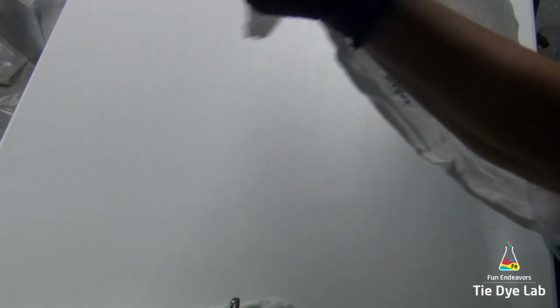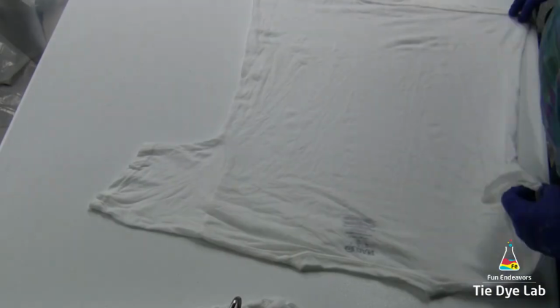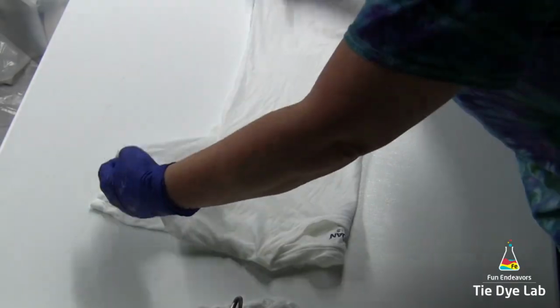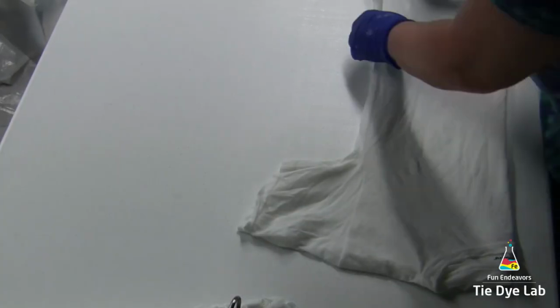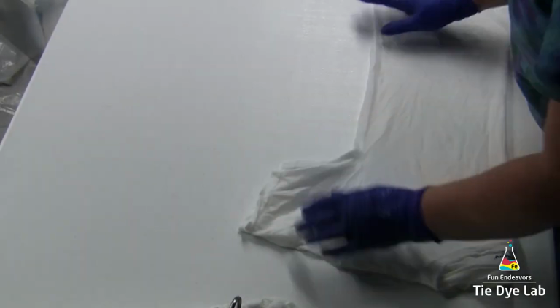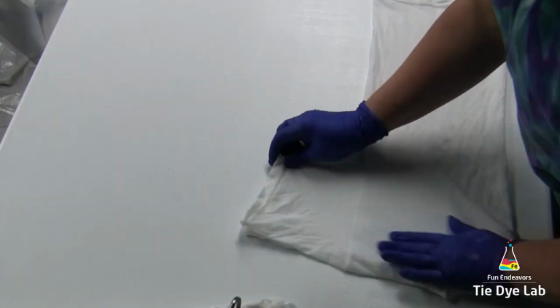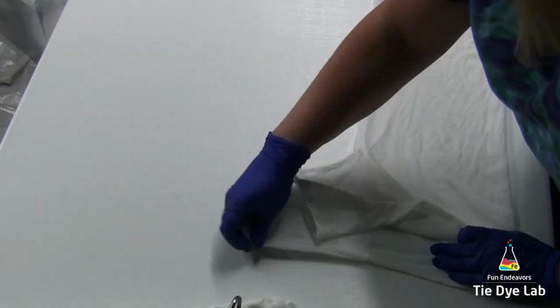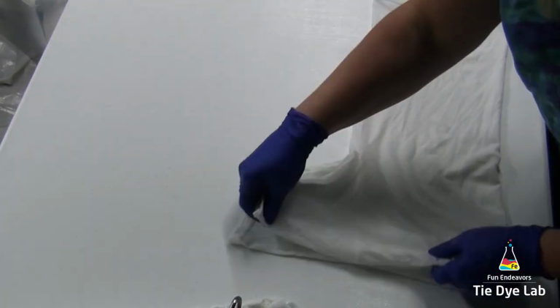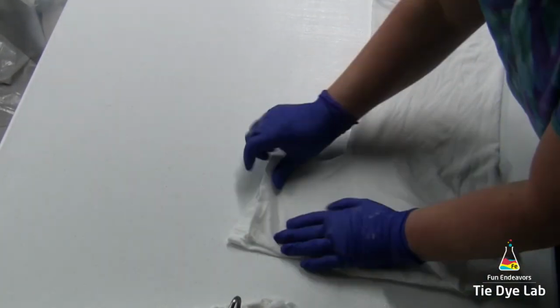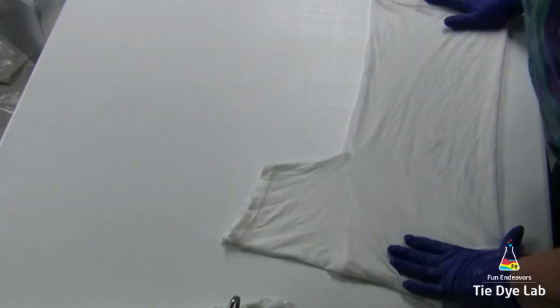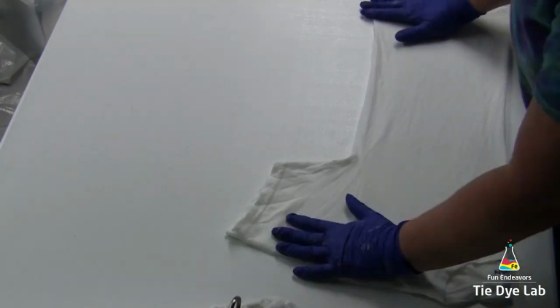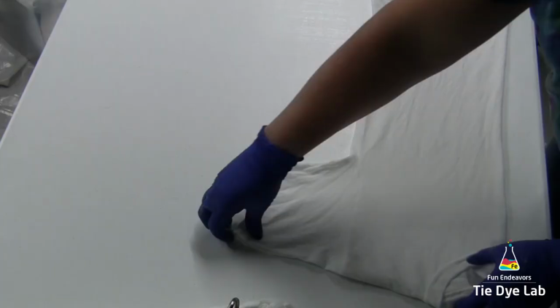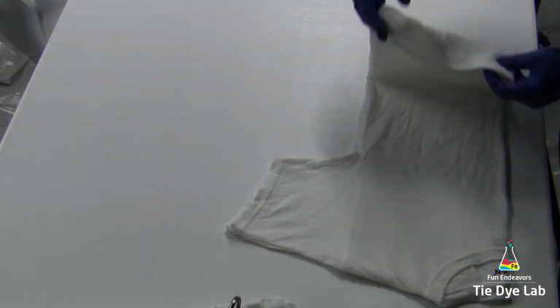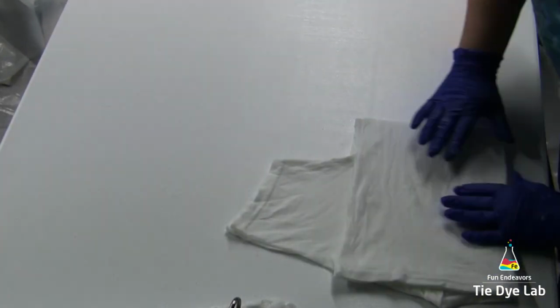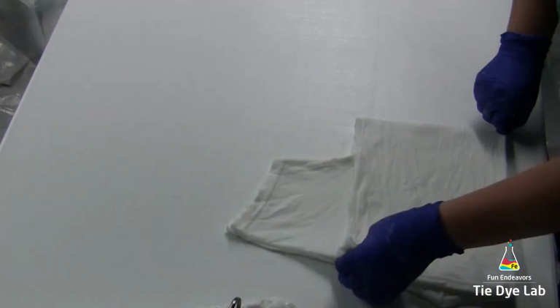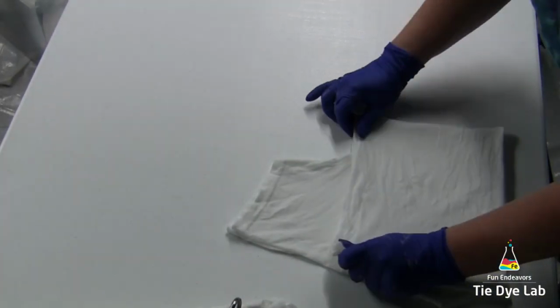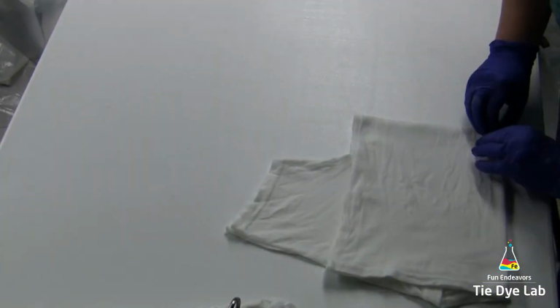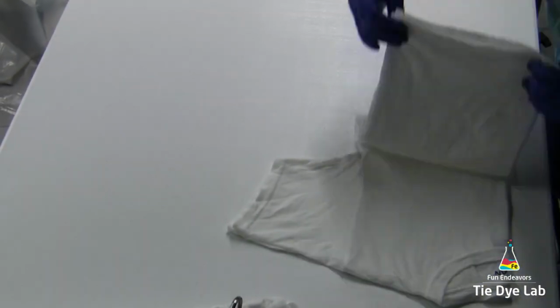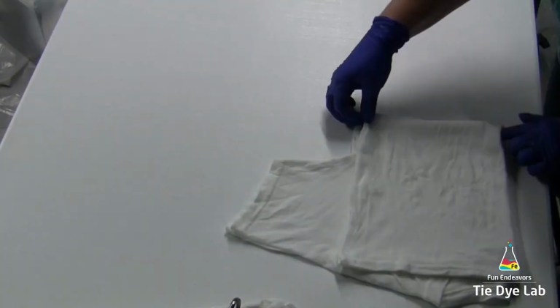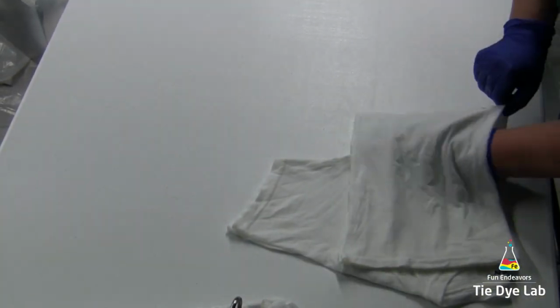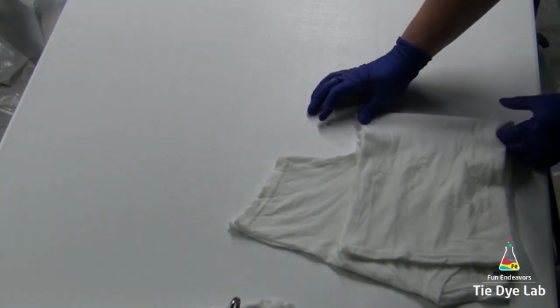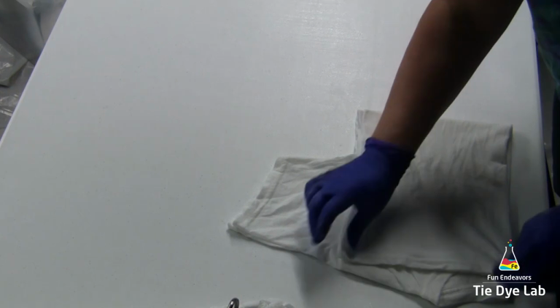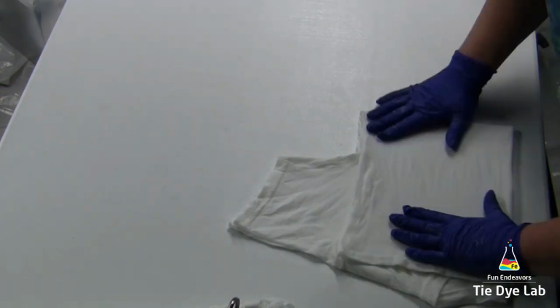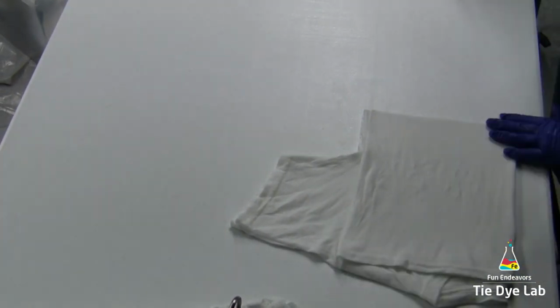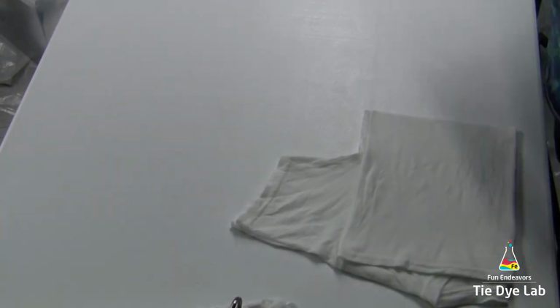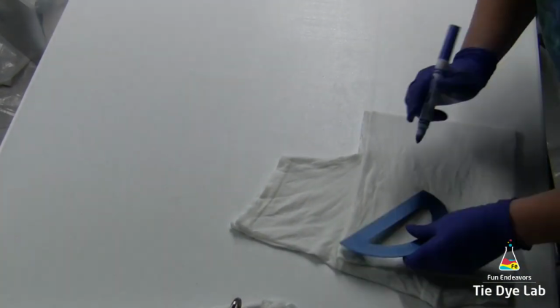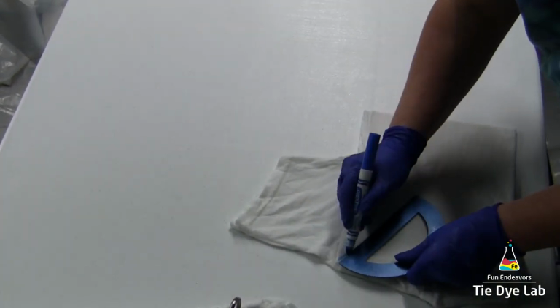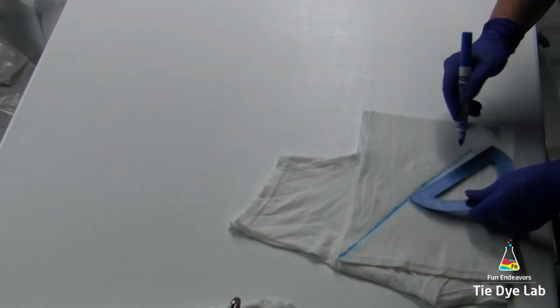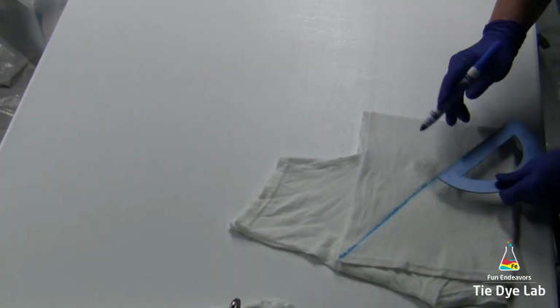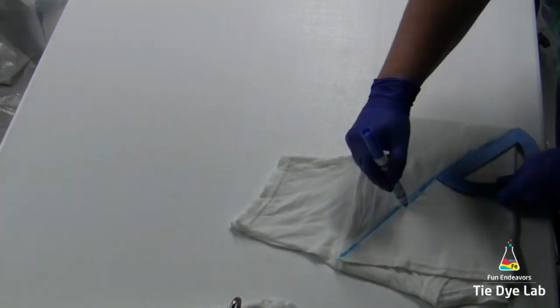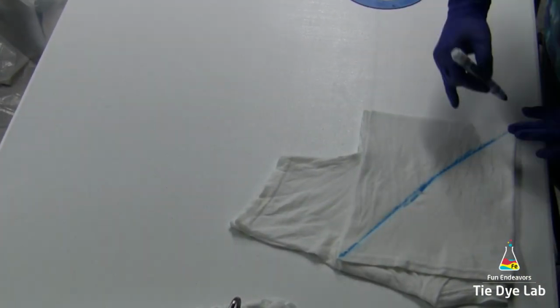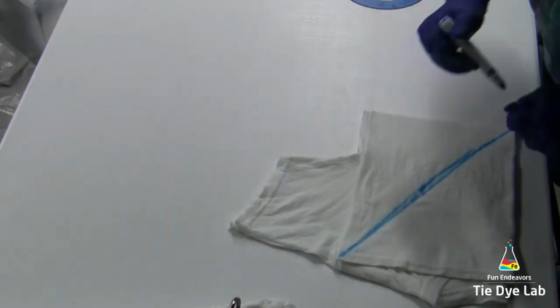To do this, I'm folding my shirt in half and then folding the bottom up to meet the top. Then I'm going to draw a diagonal line across the shirt and I'm going to fan fold on that line.